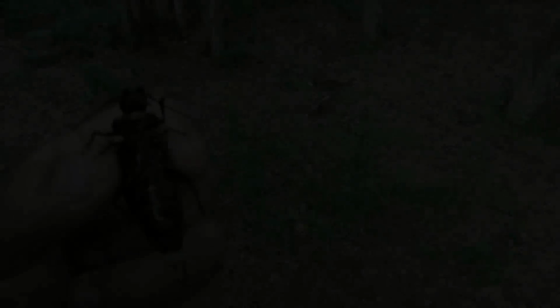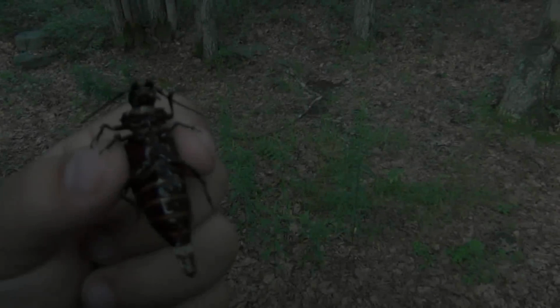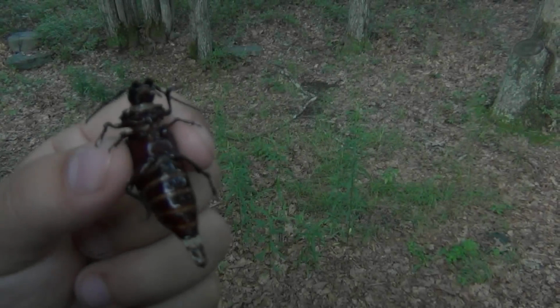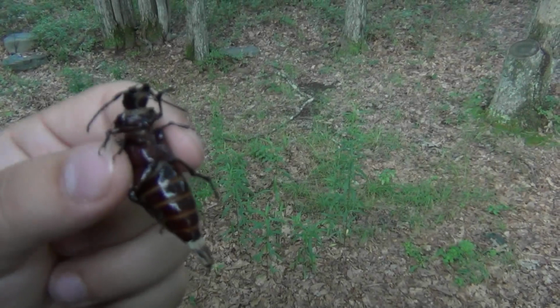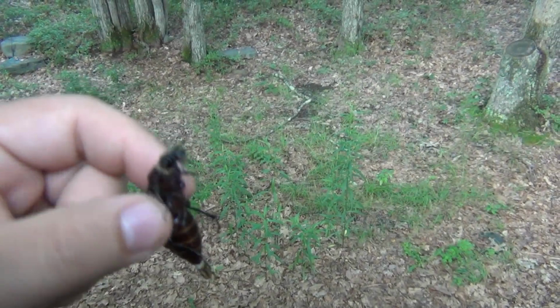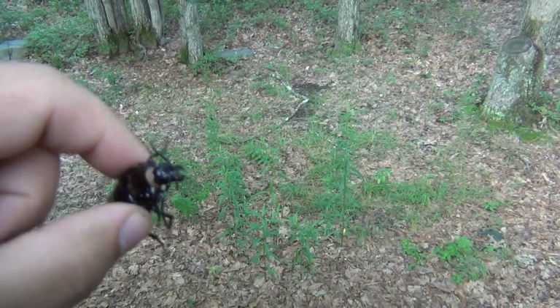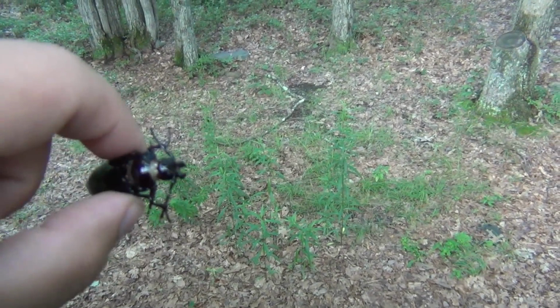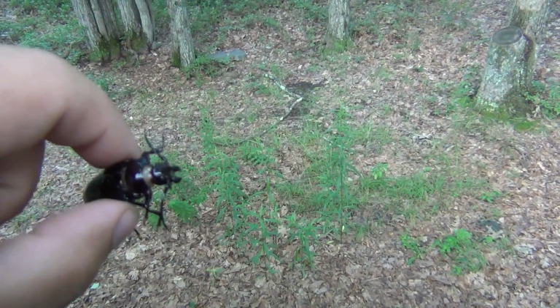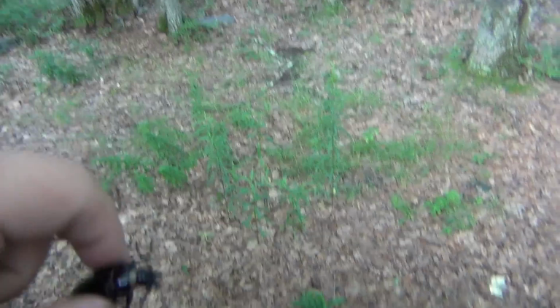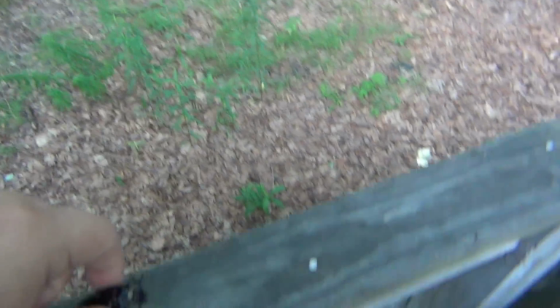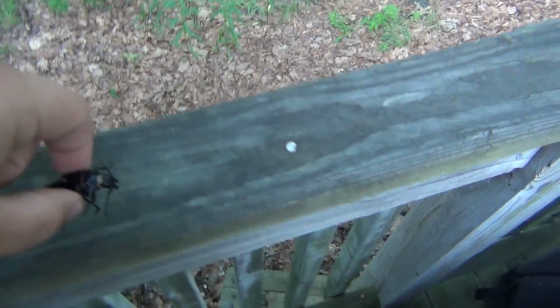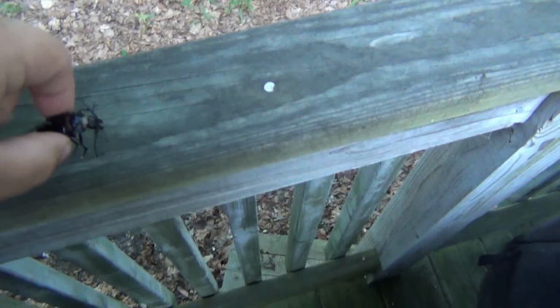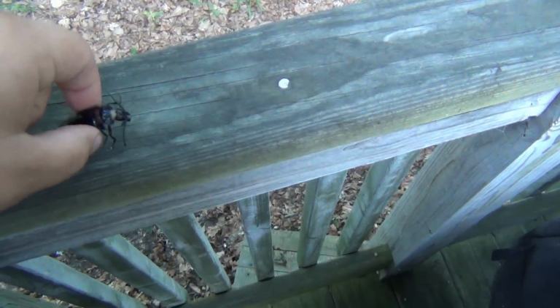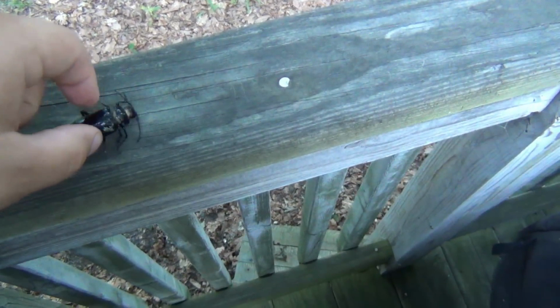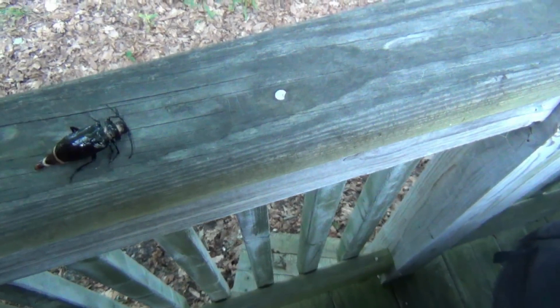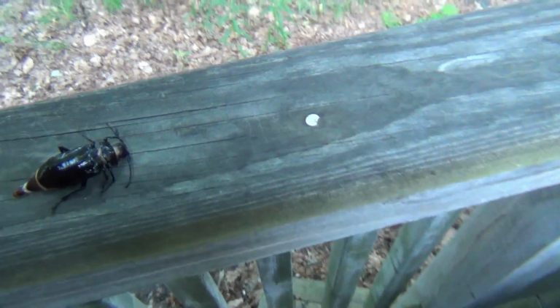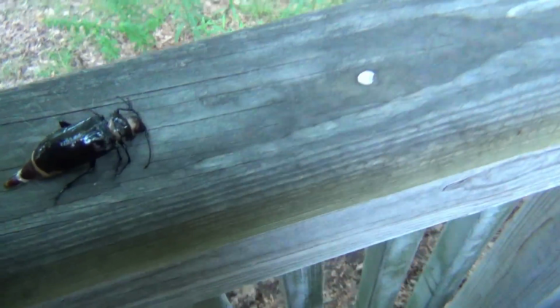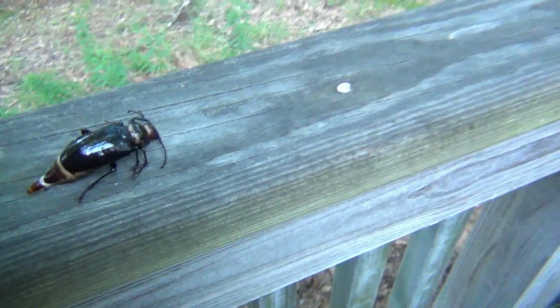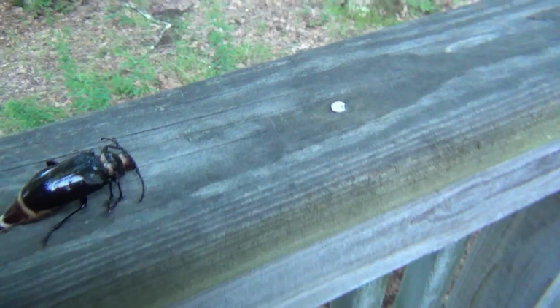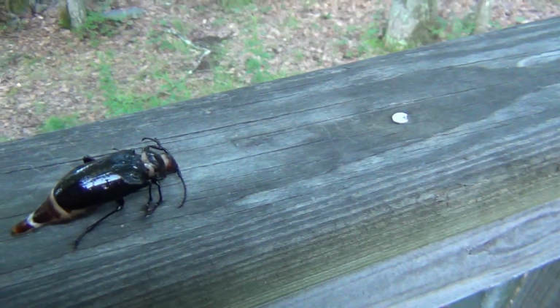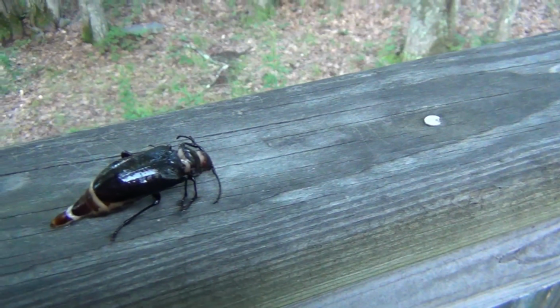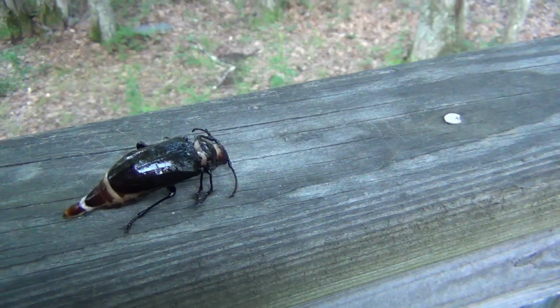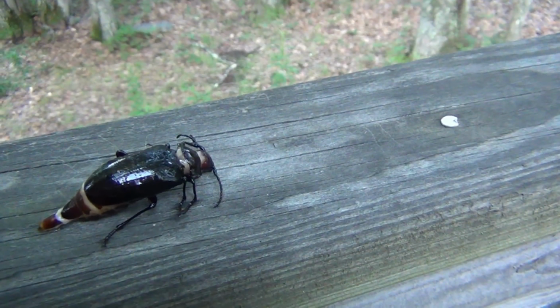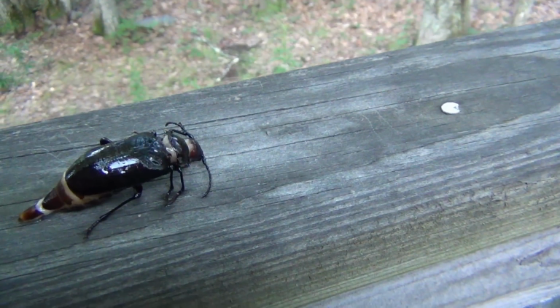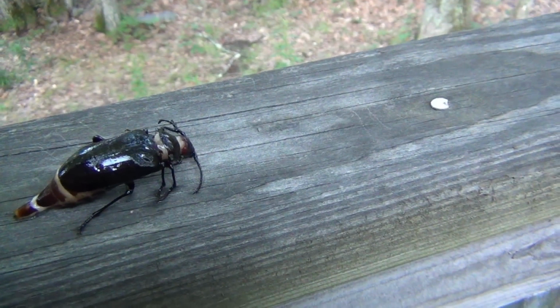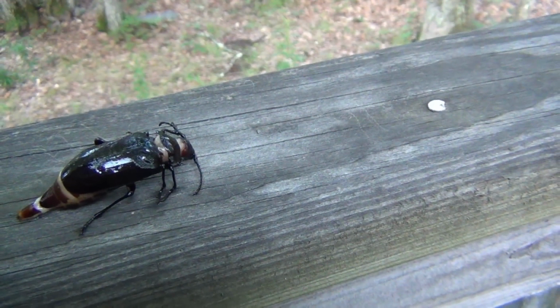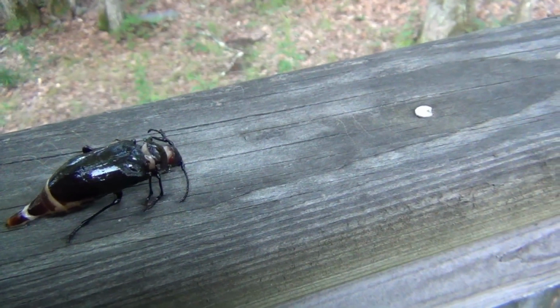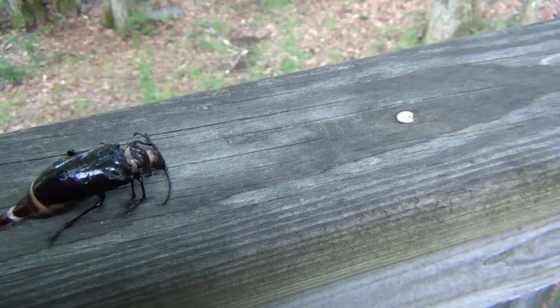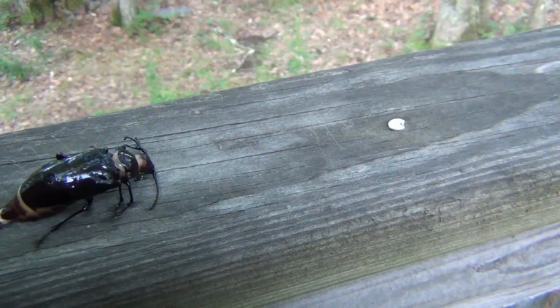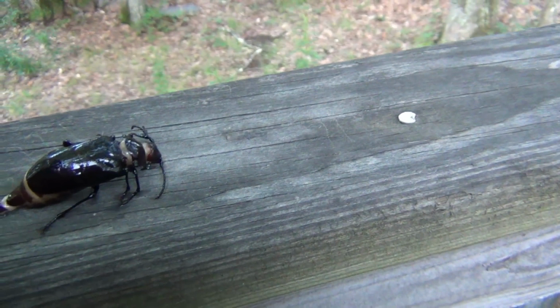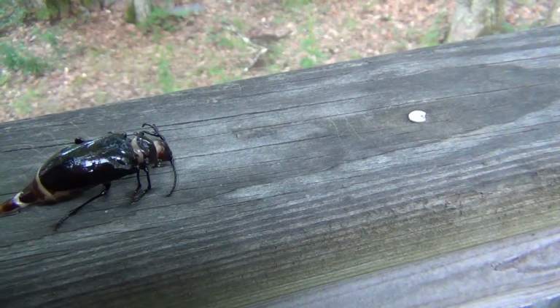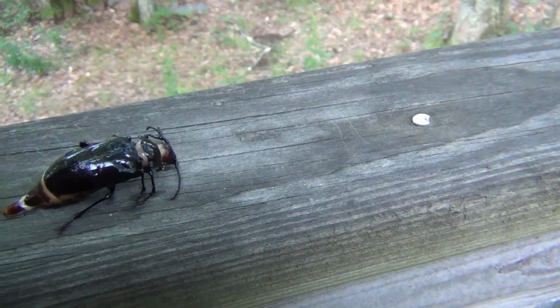Look at the friggin size of this bug. Good Lord. I left the bucket out here and it filled with water from the rain, and I guess this guy got trapped in there.